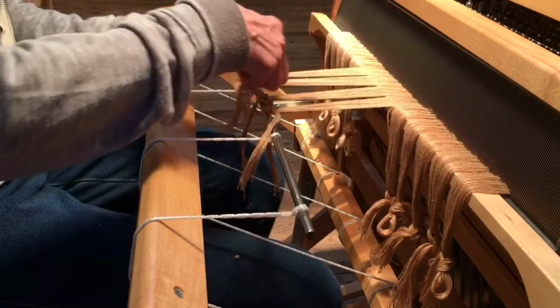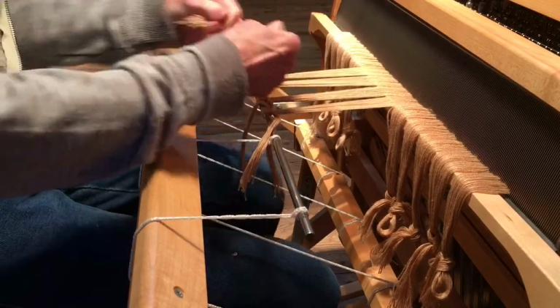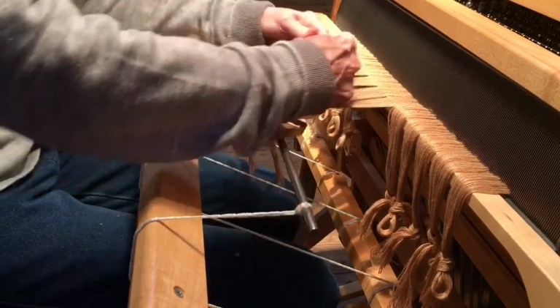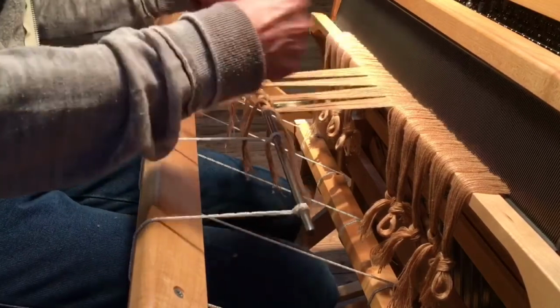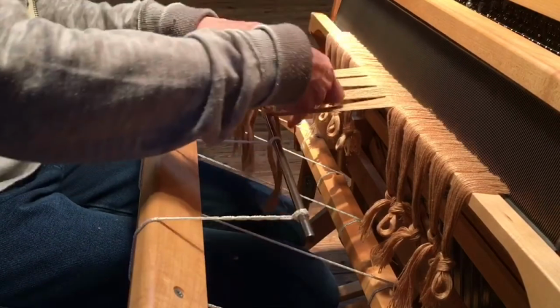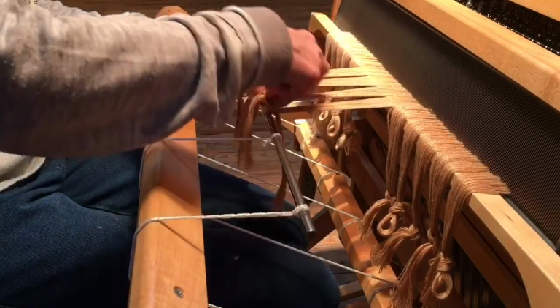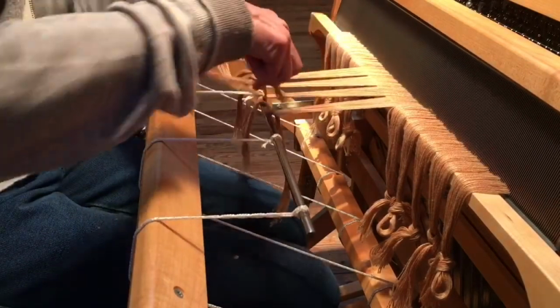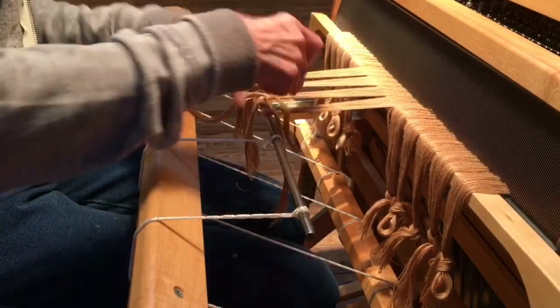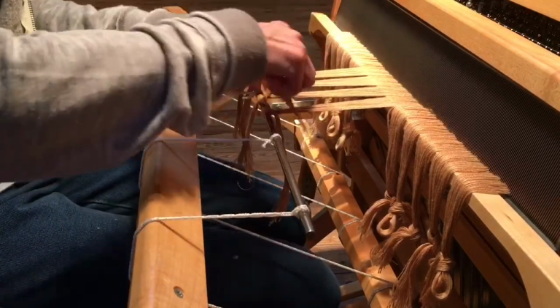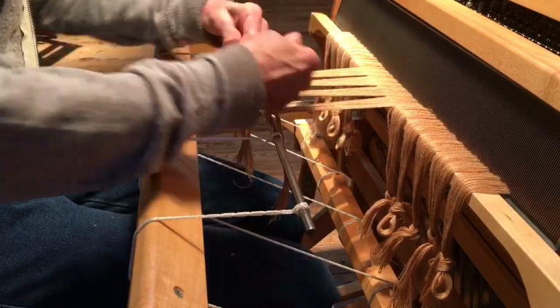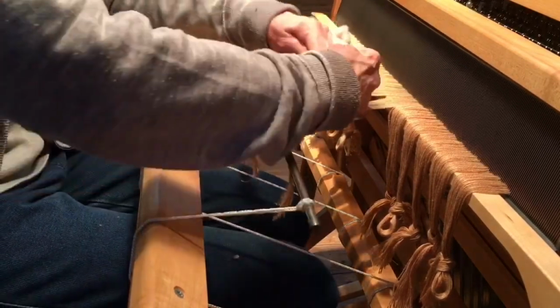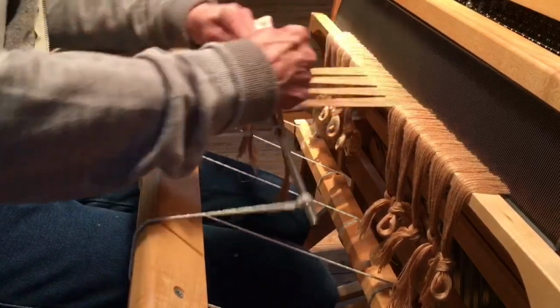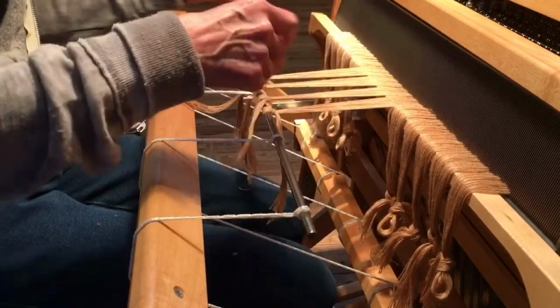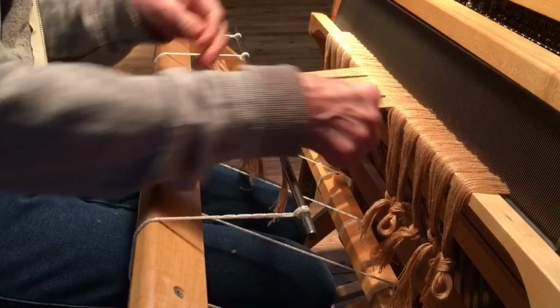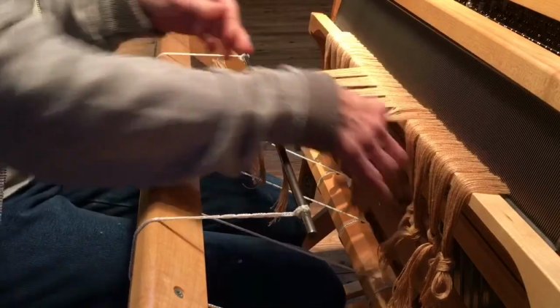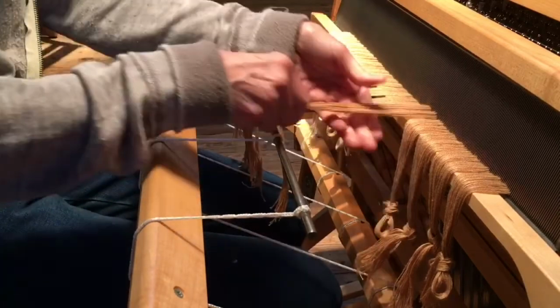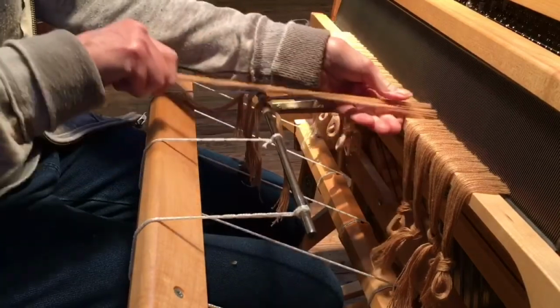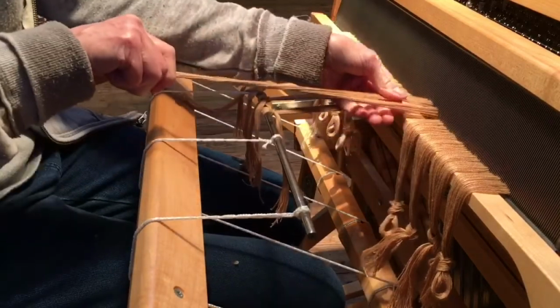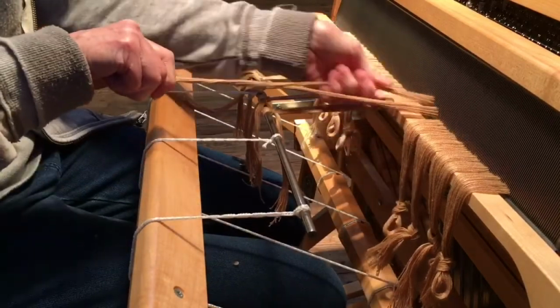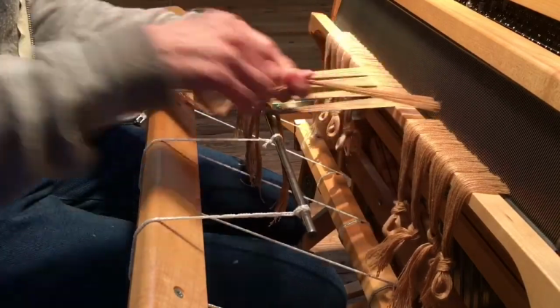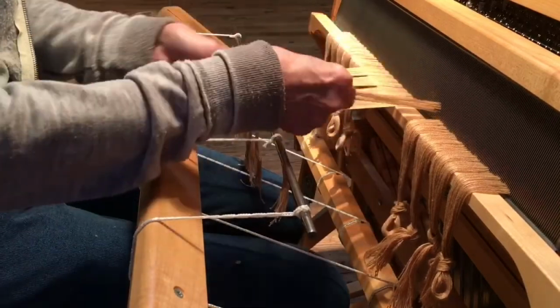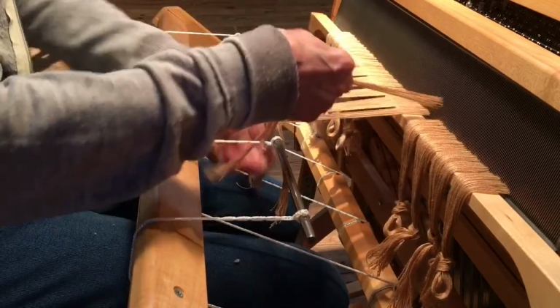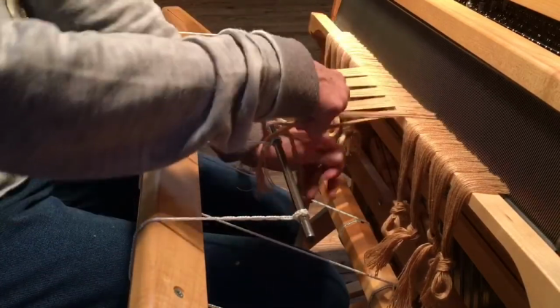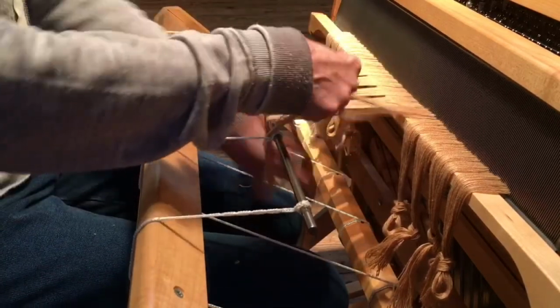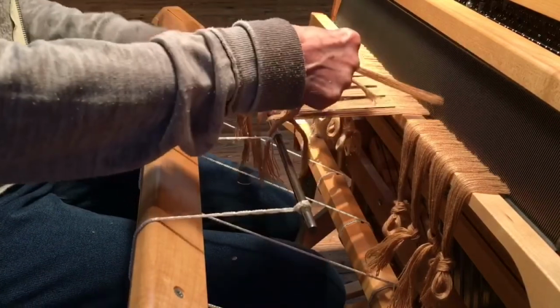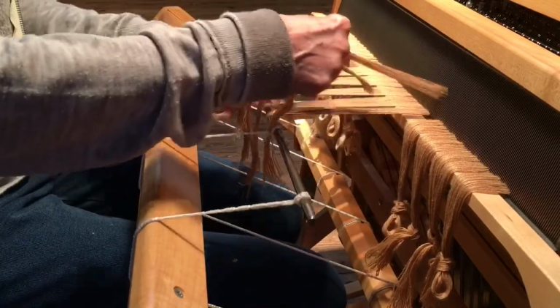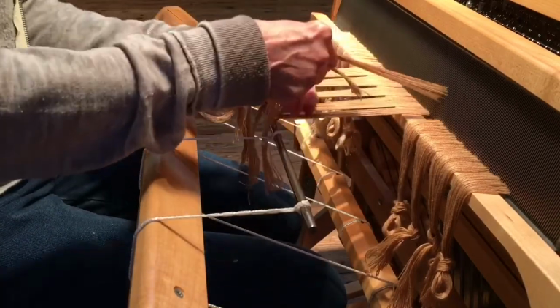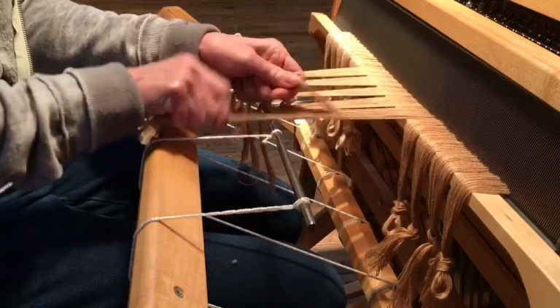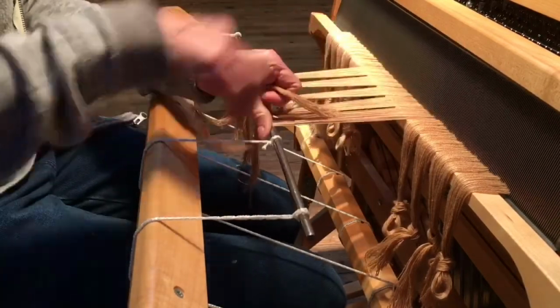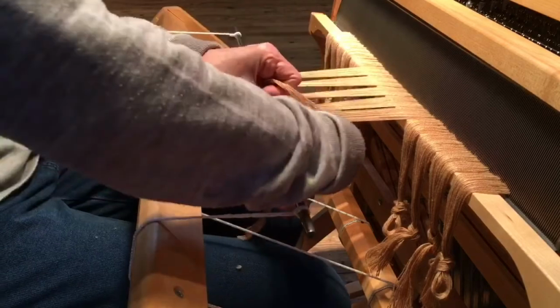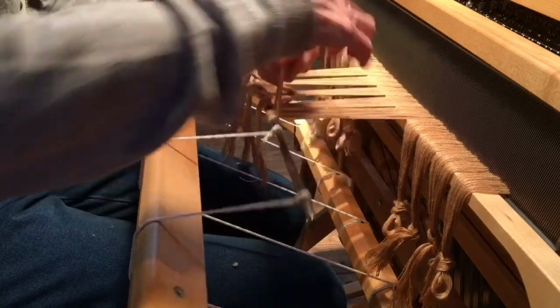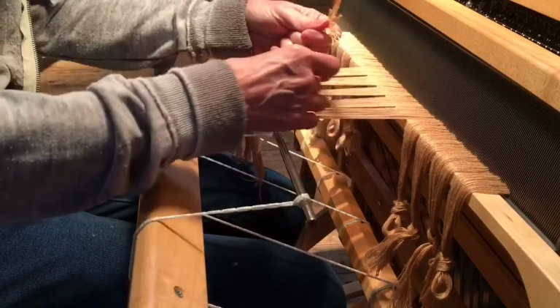I'm going to go back and tie these also — these should be fairly tight to begin with. Again I'm going to go side to side, from one side to the other.